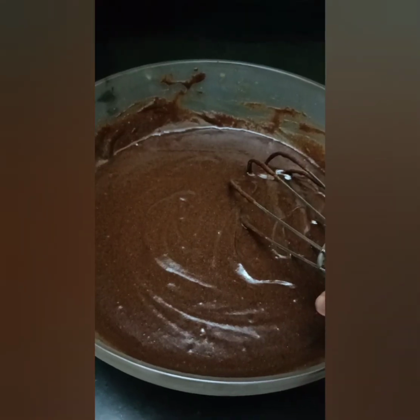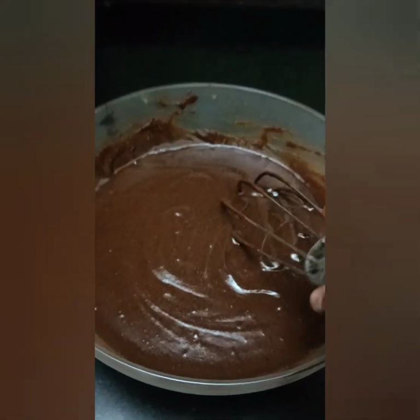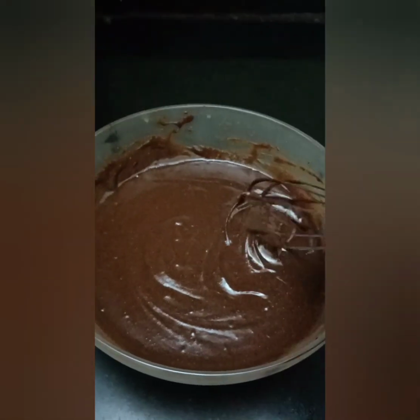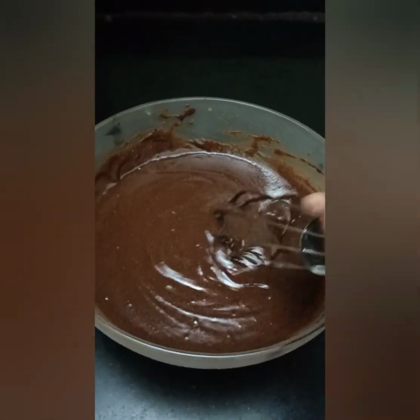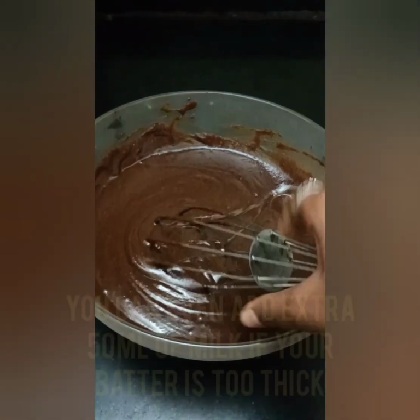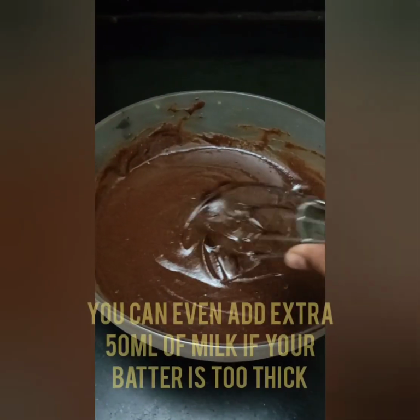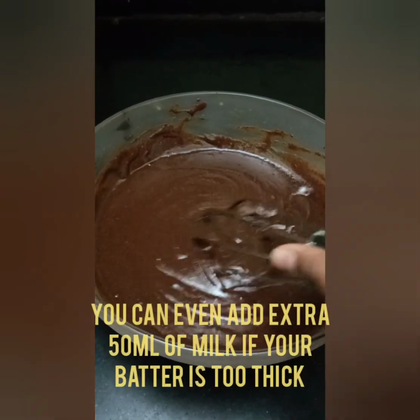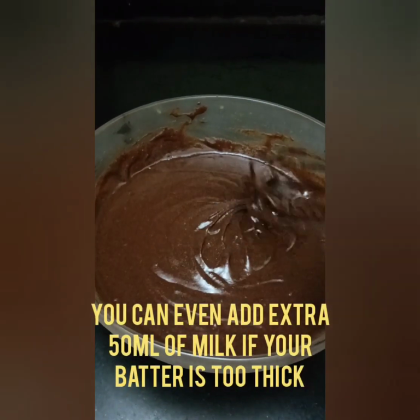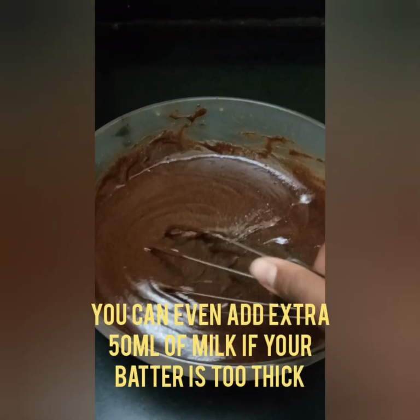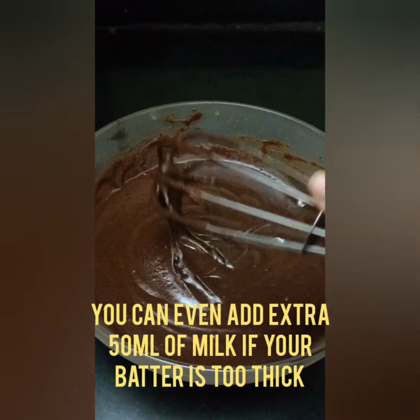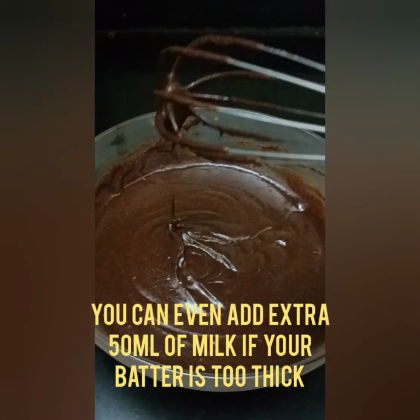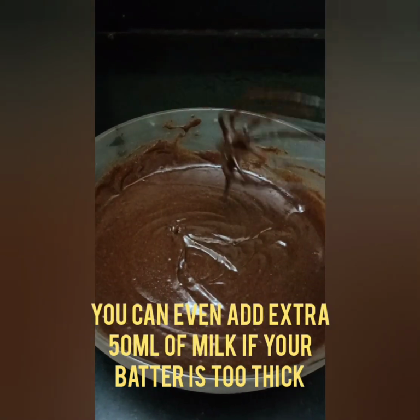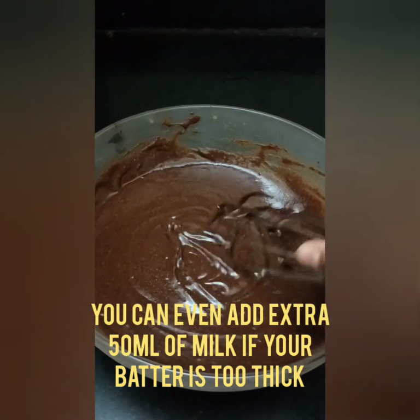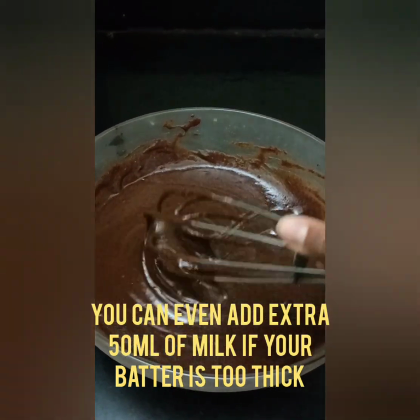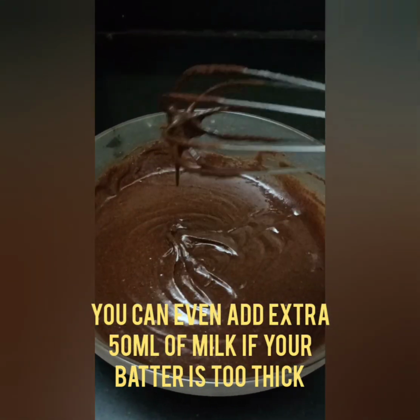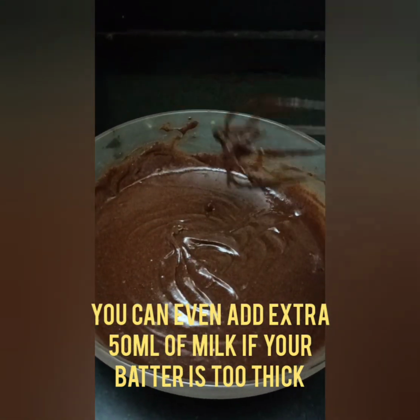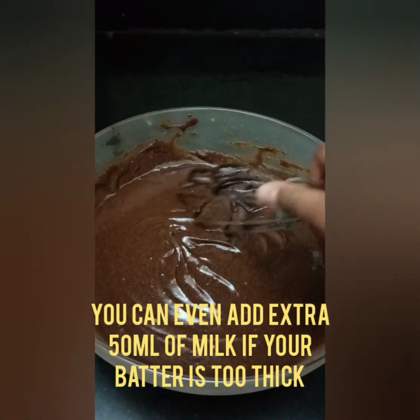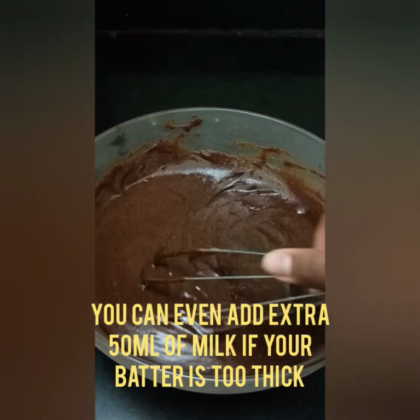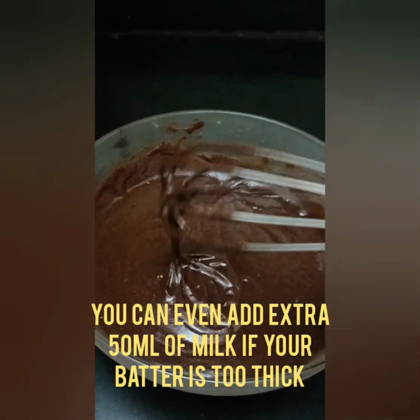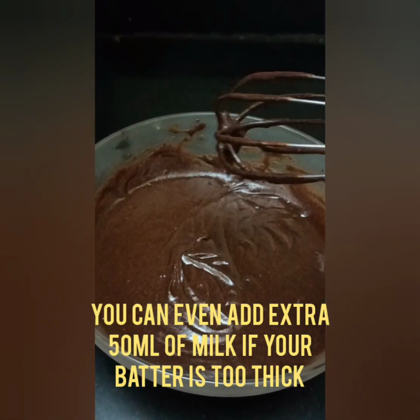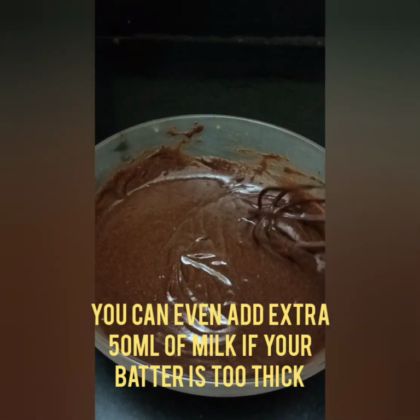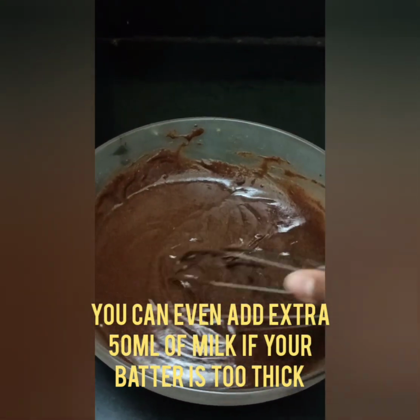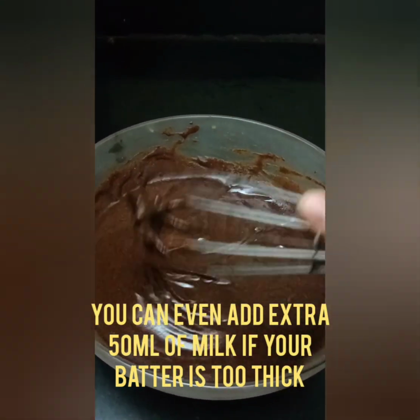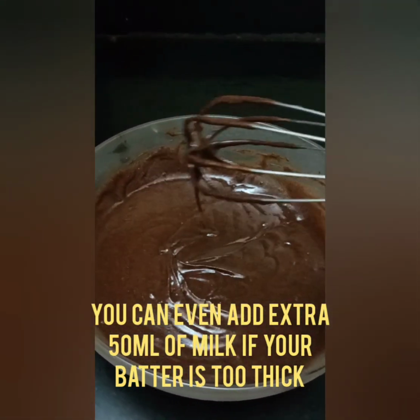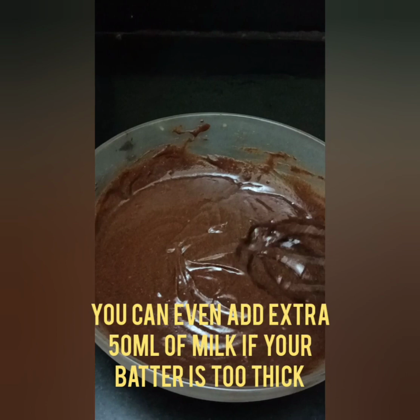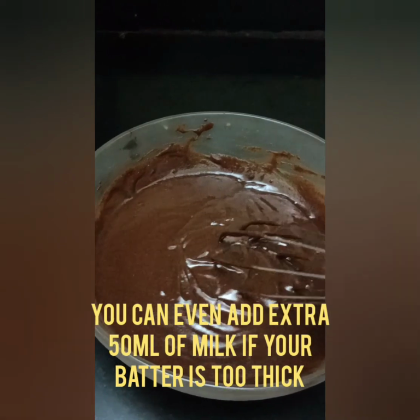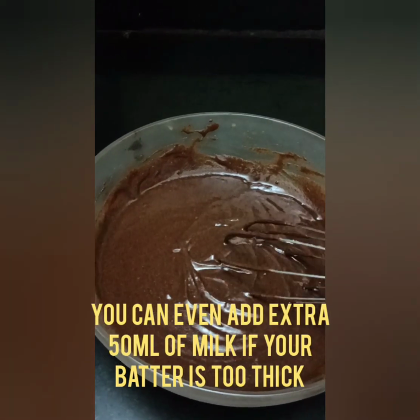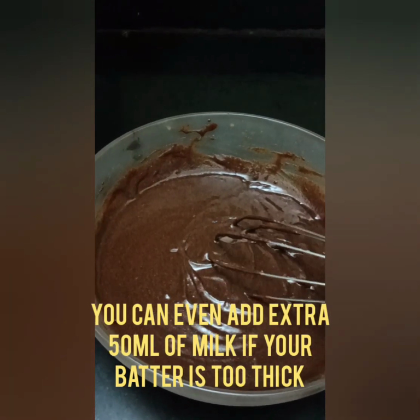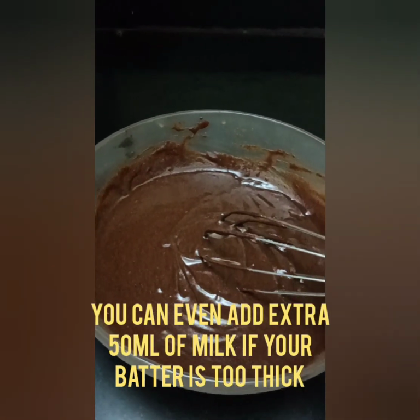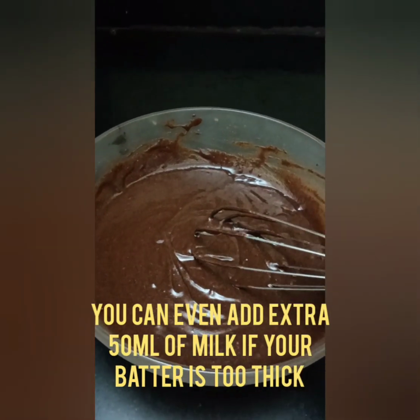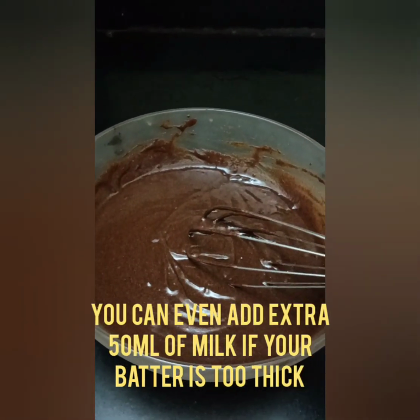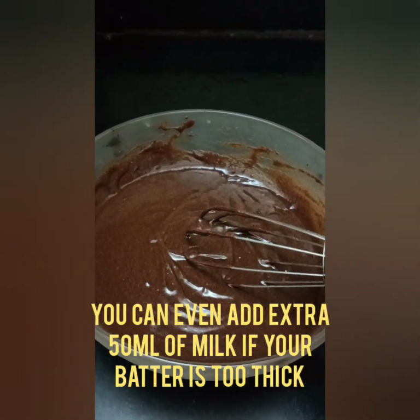We have mixed everything in and your final consistency will be like a ribbon — it has to be thin, because it's a millet cake and it takes more moisture and more water.